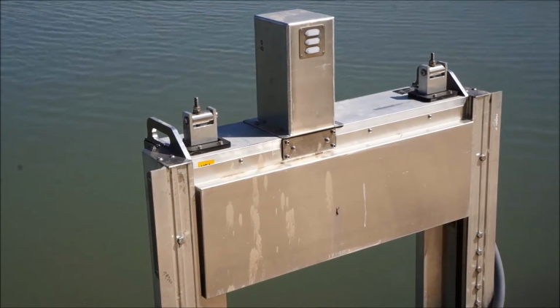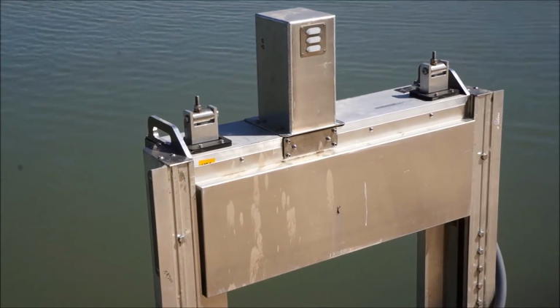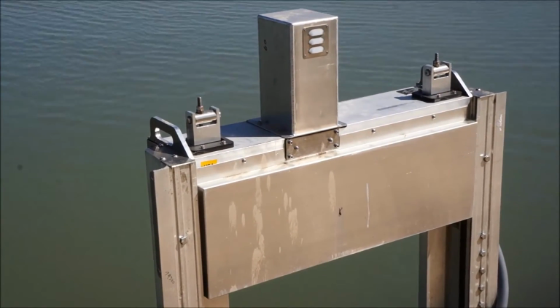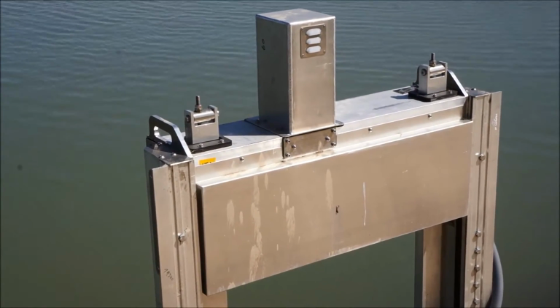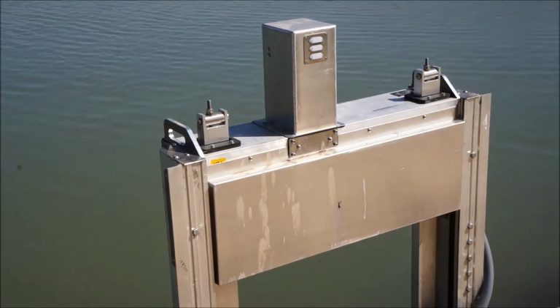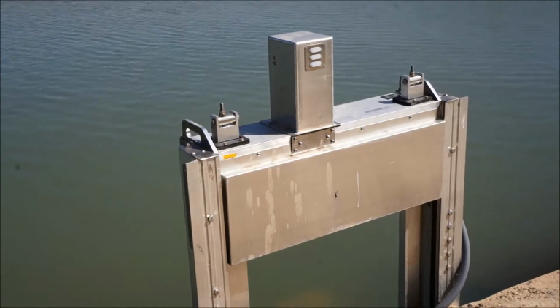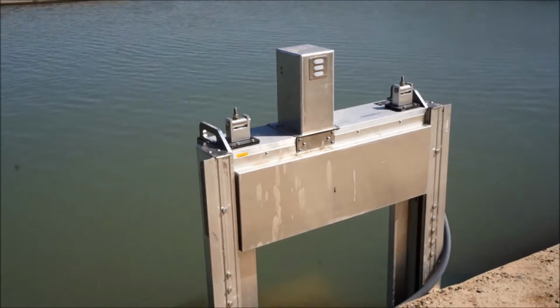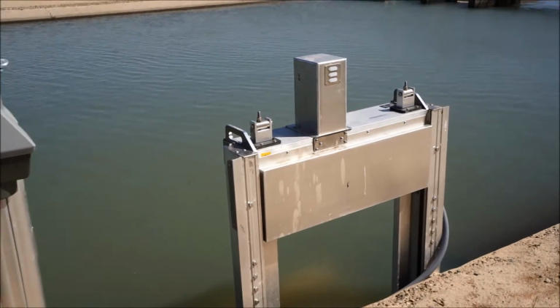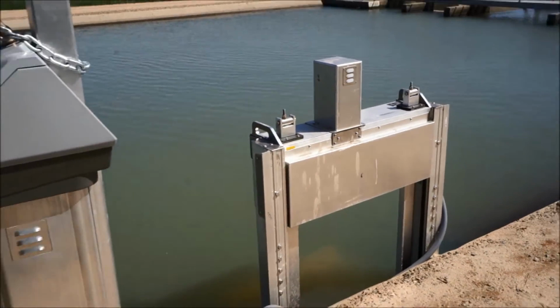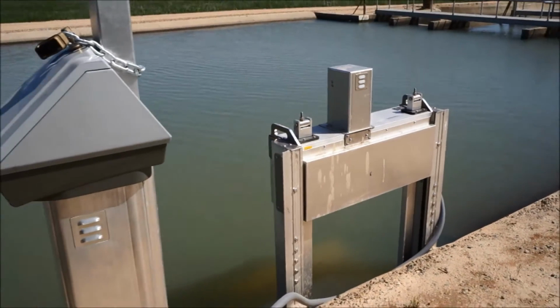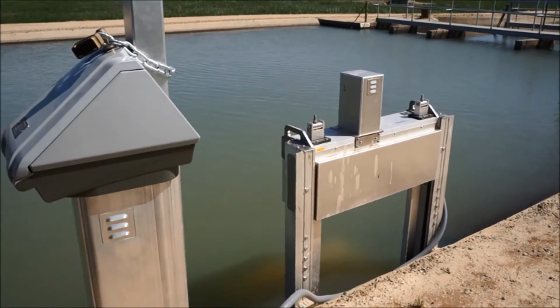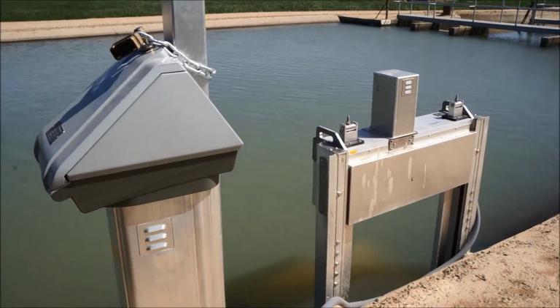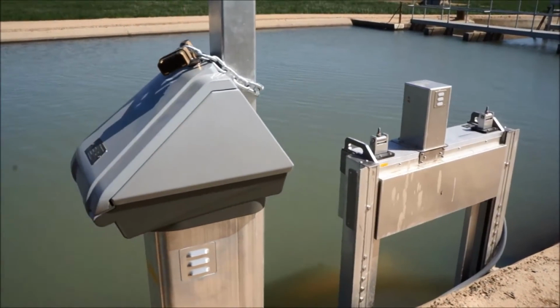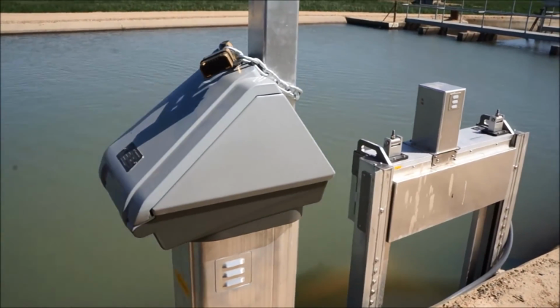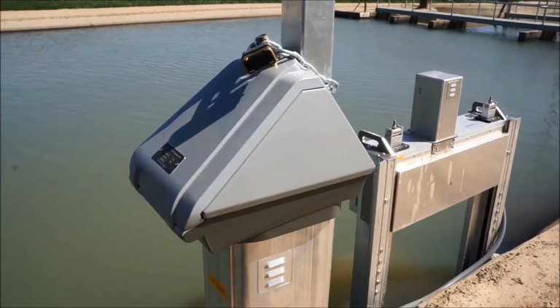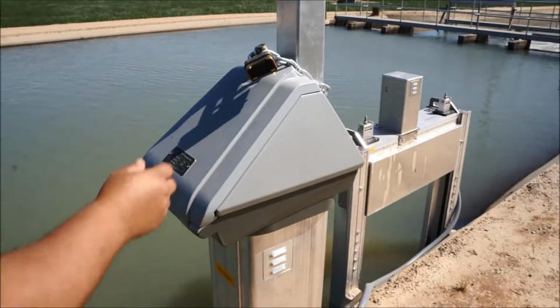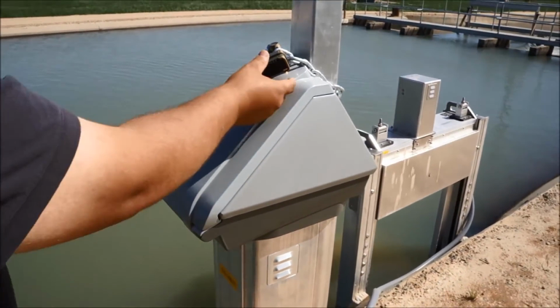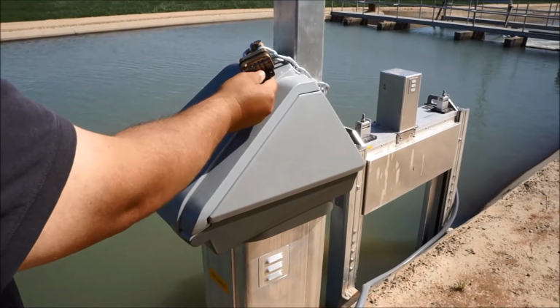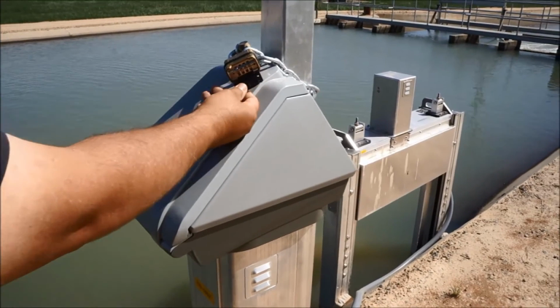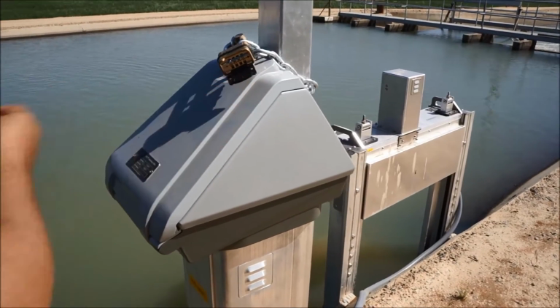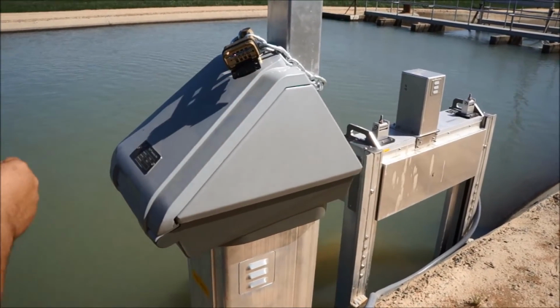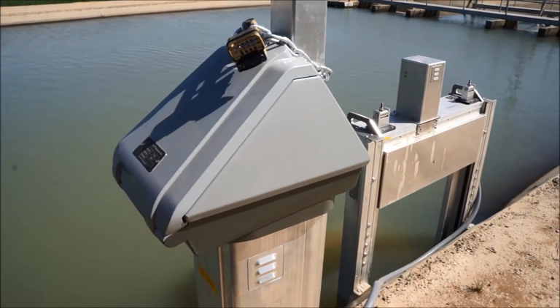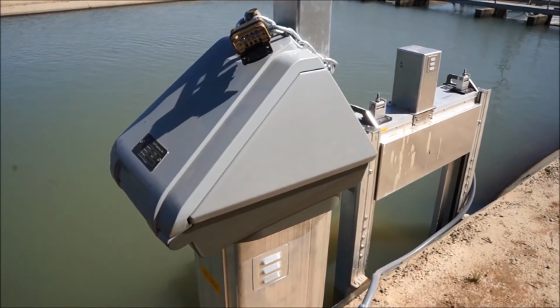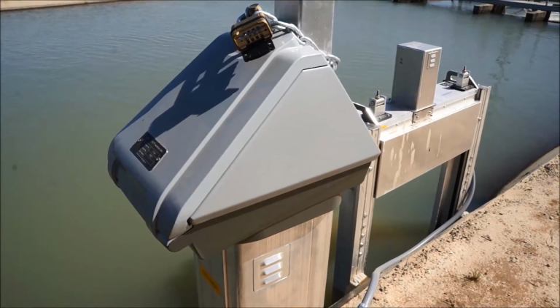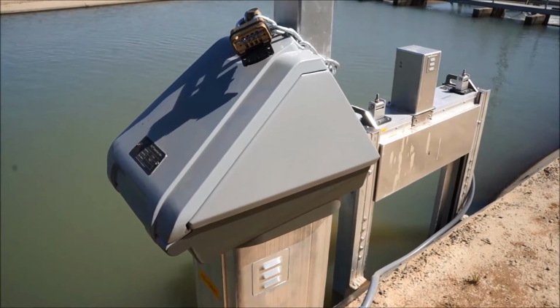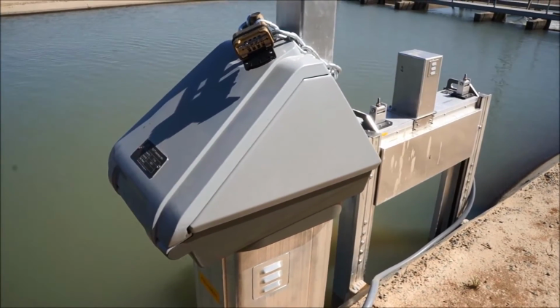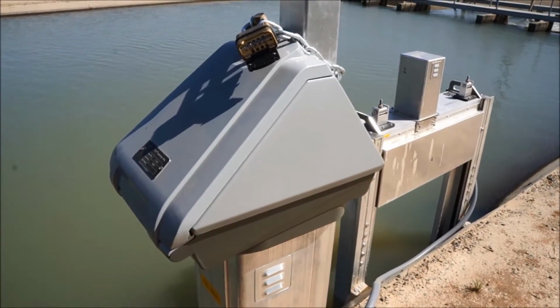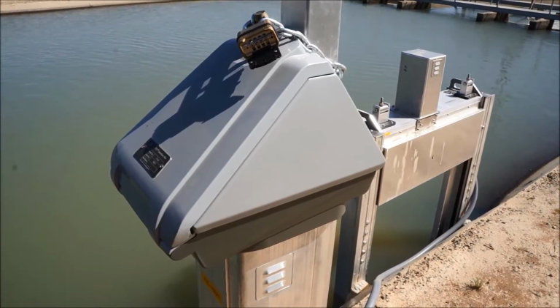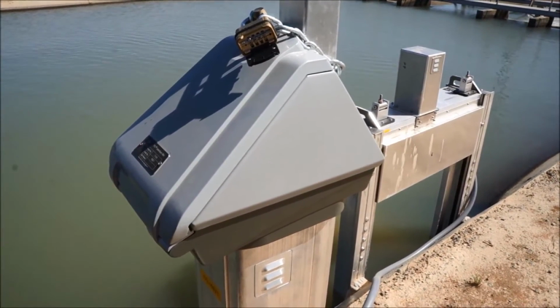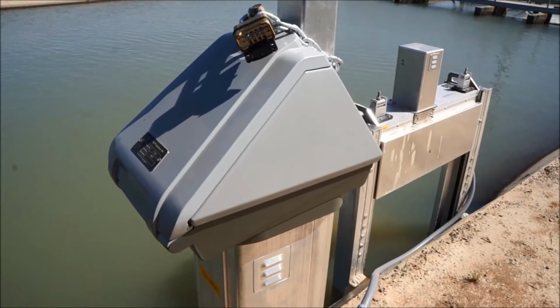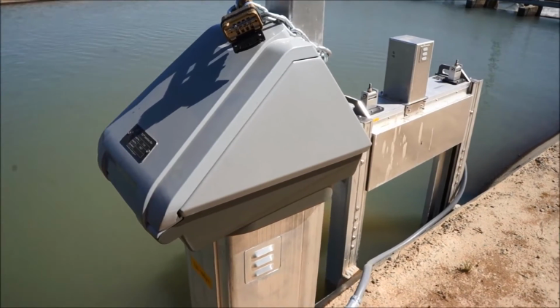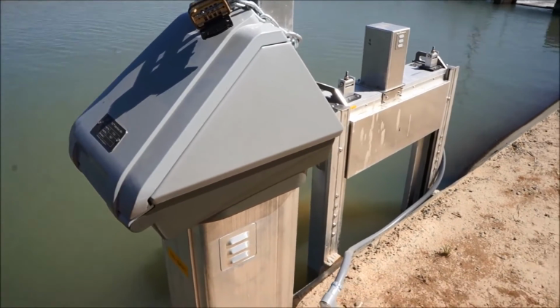To start your irrigation, you come to your pedestal. On your pedestal, each one is equipped with a combination lock. The combination is assigned by your ditch tender, so we'll enter the combination.